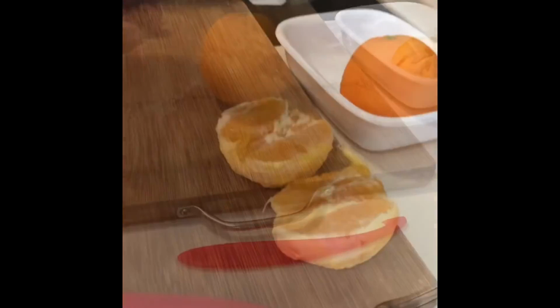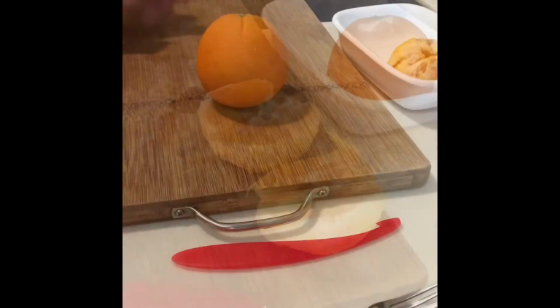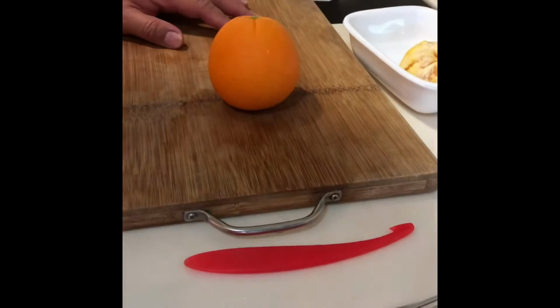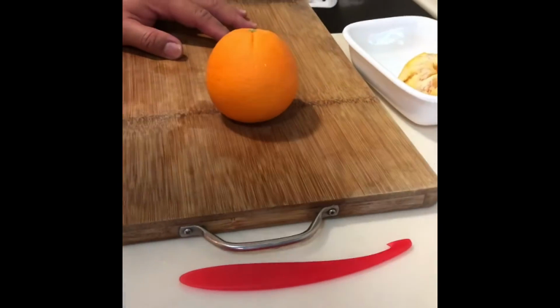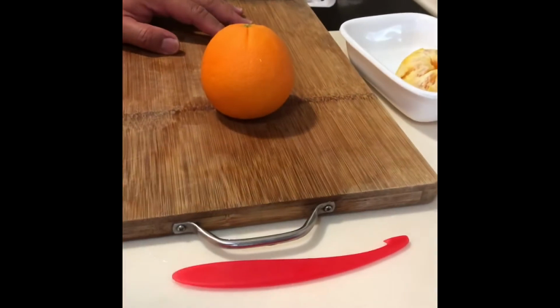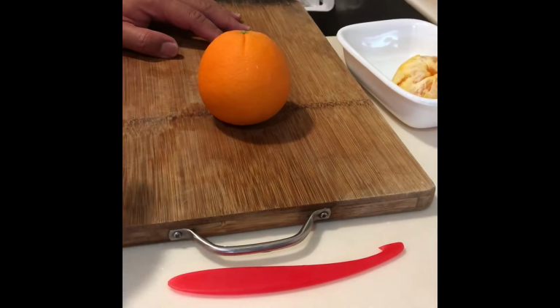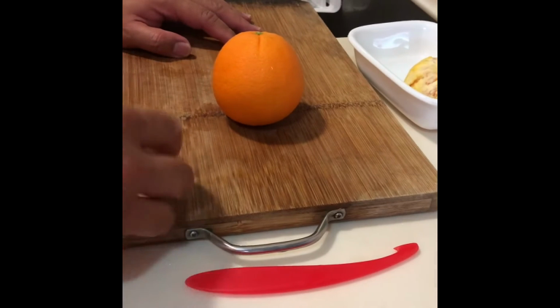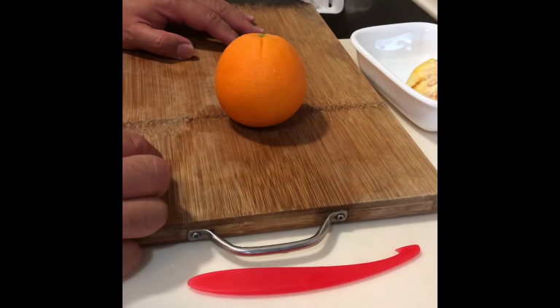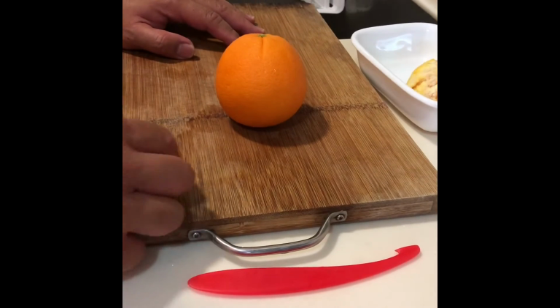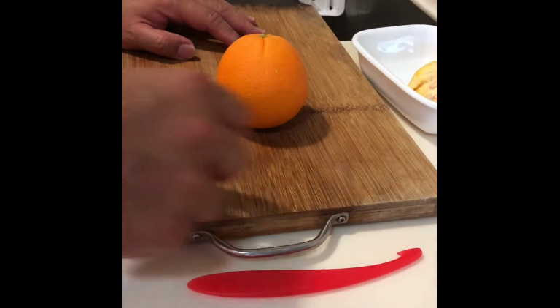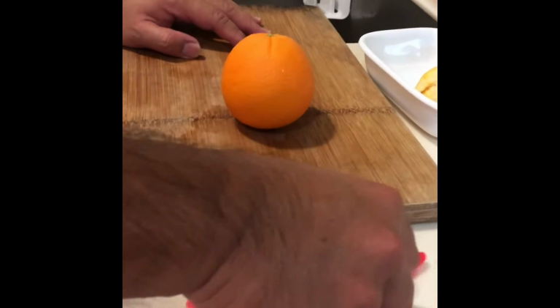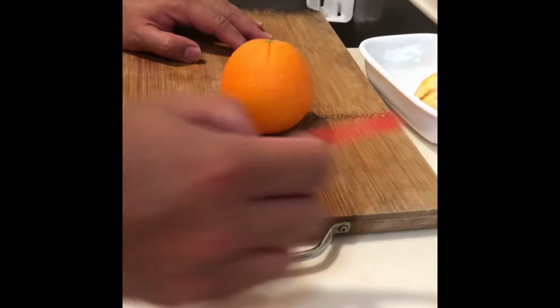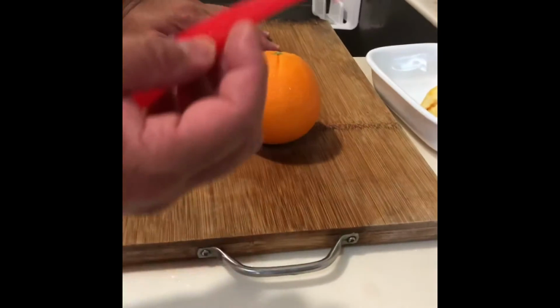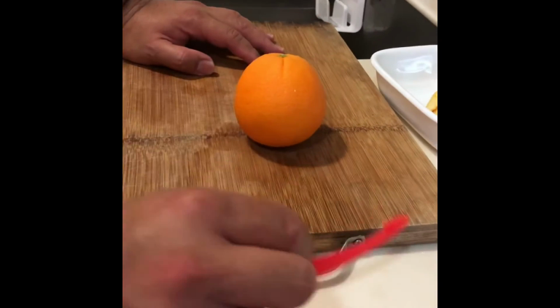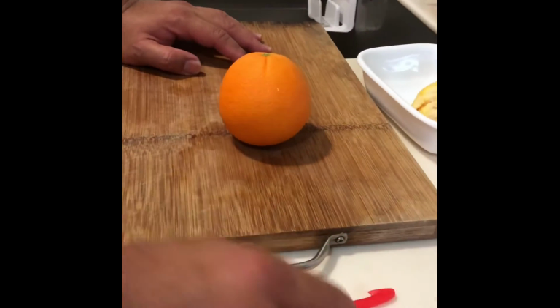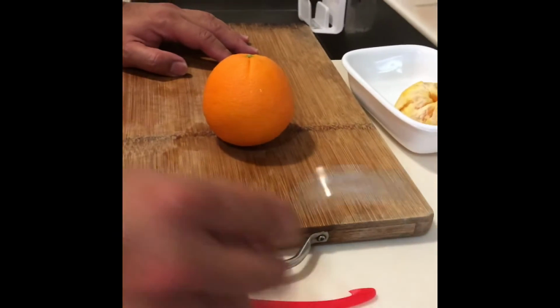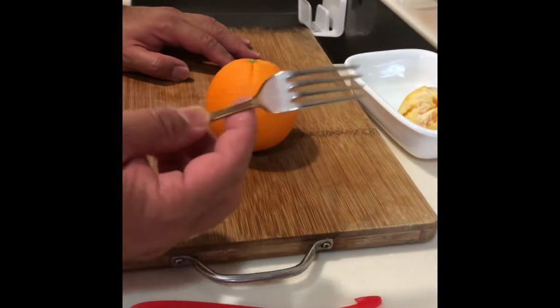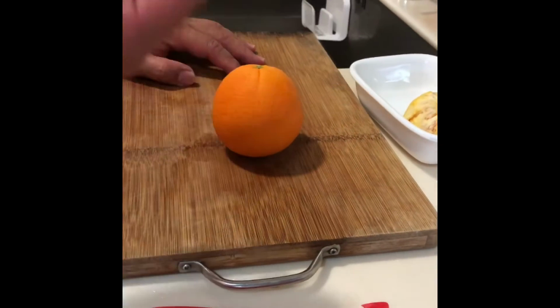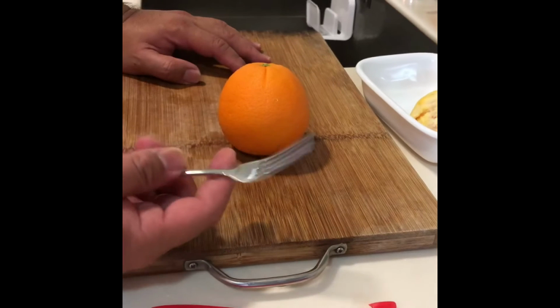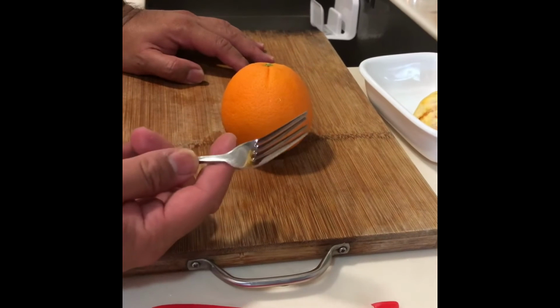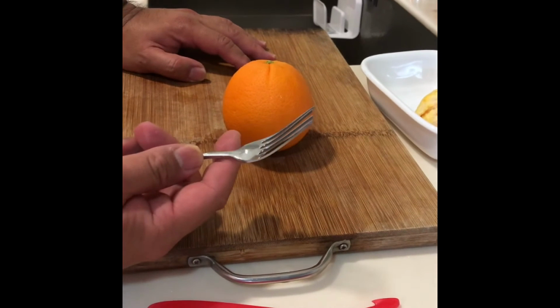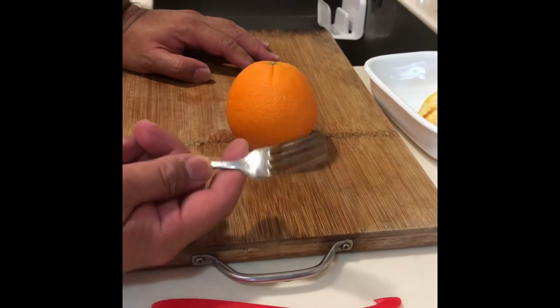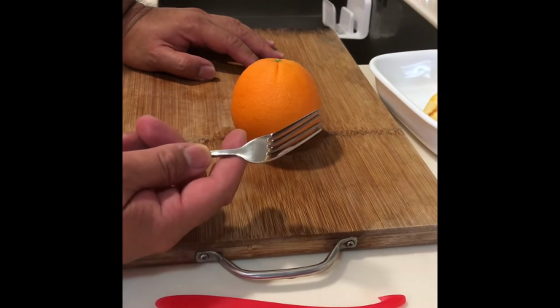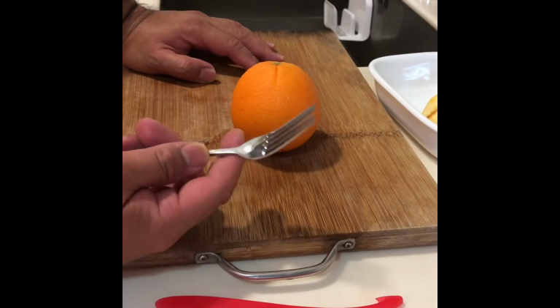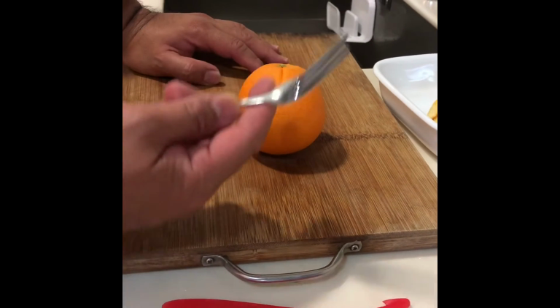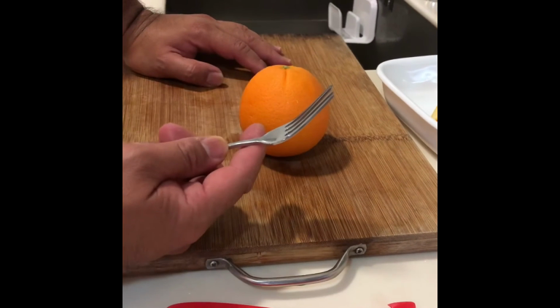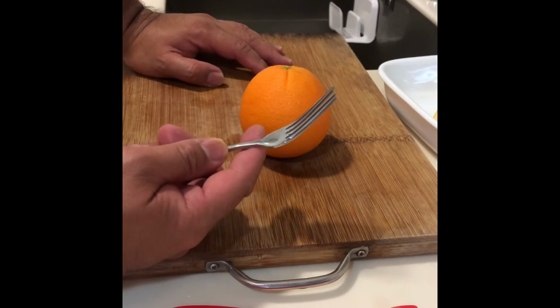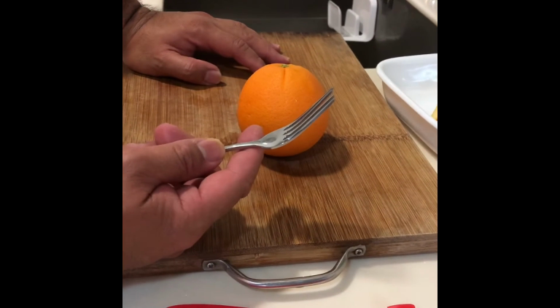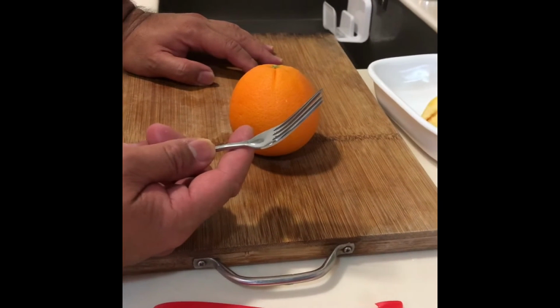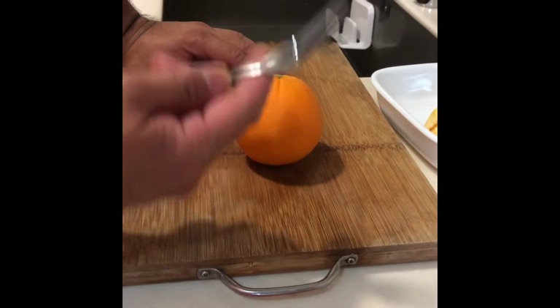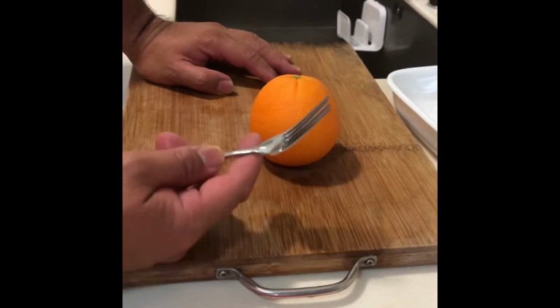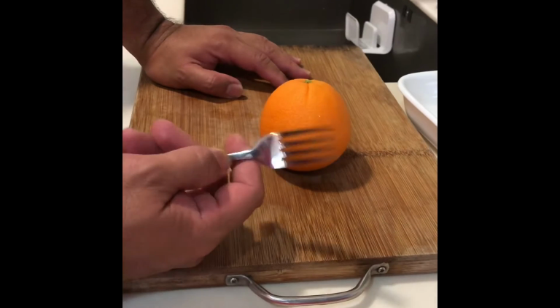And now, of course, sometimes you'll find yourself in a situation whereby you do not have this wonderful device, but you've got a fork instead — so you can use a fork. I actually learned this from my army days, from an auntie in a canteen.